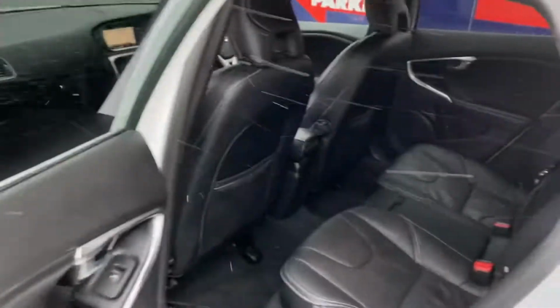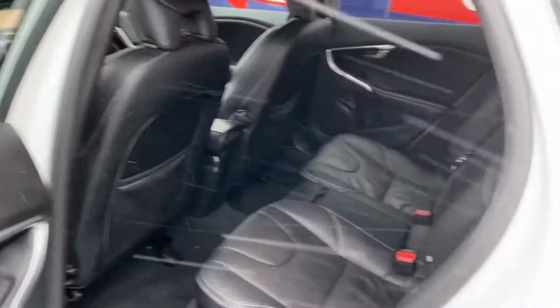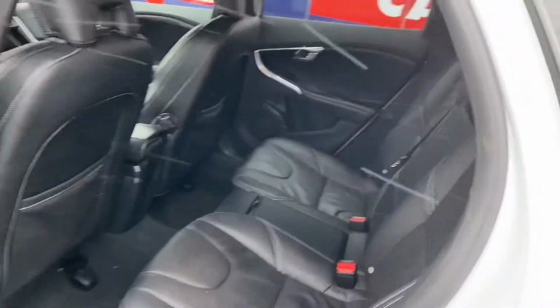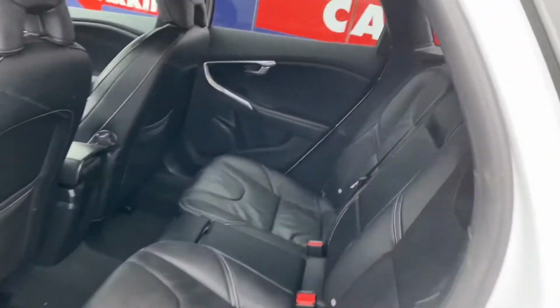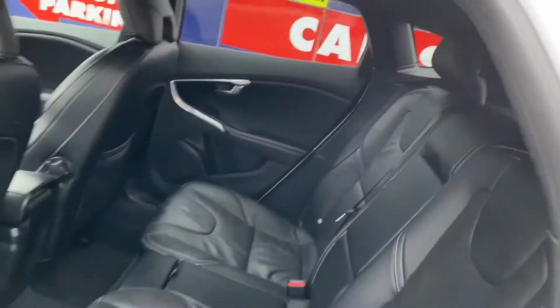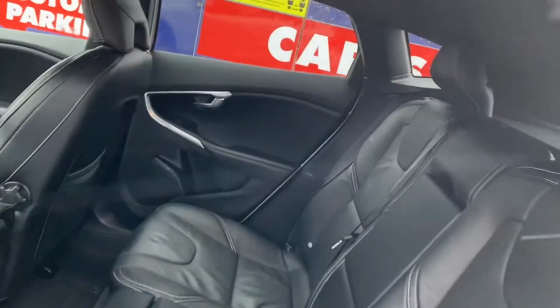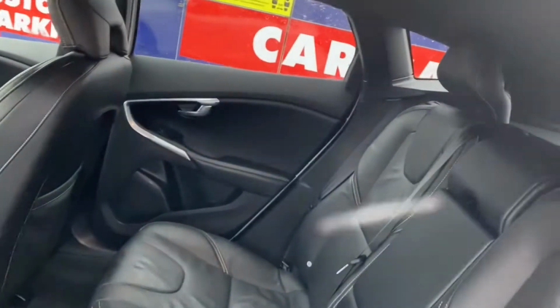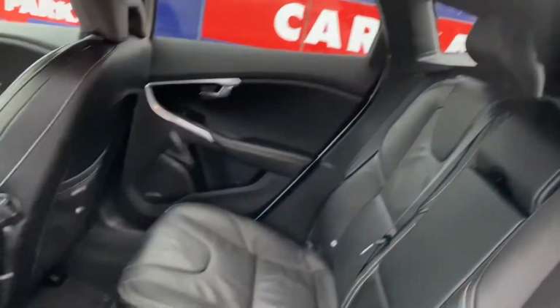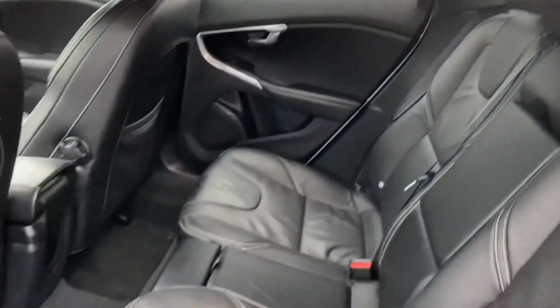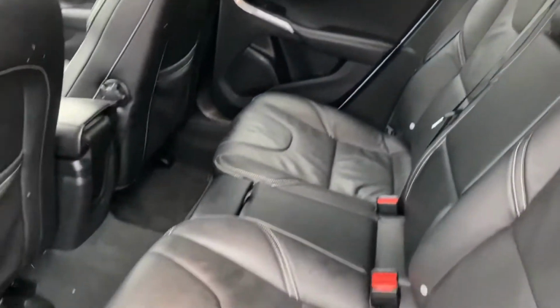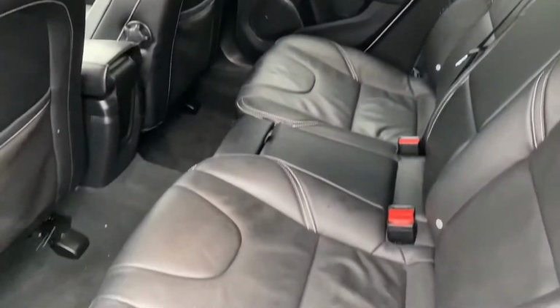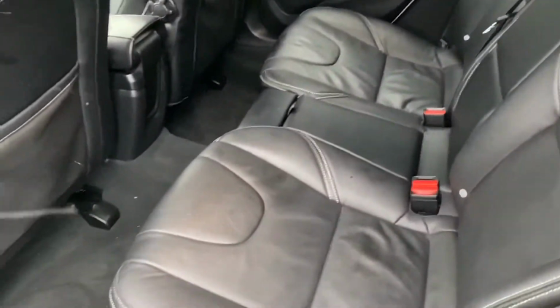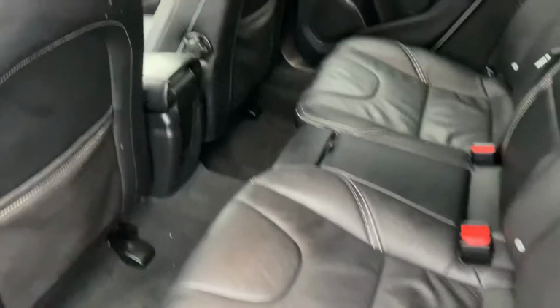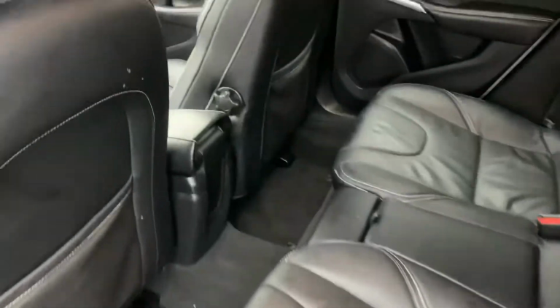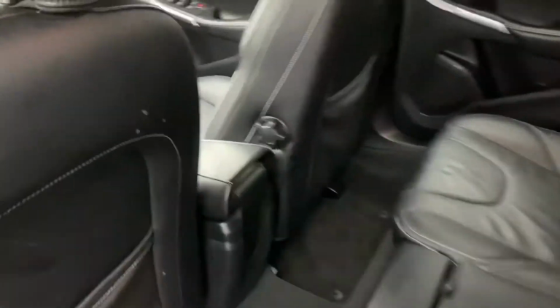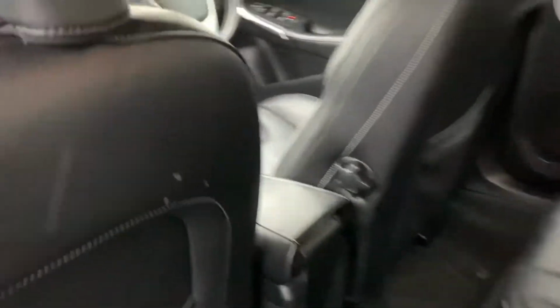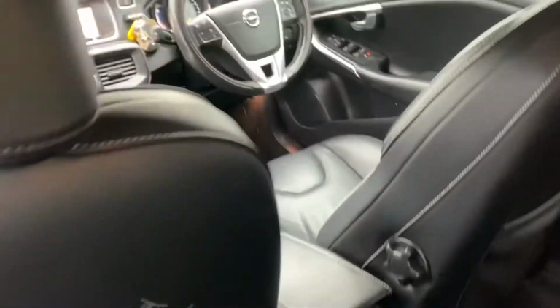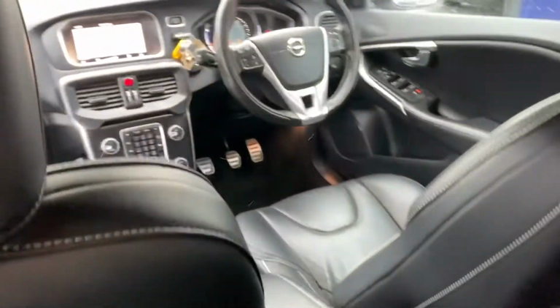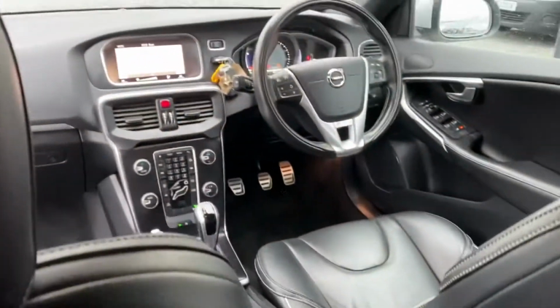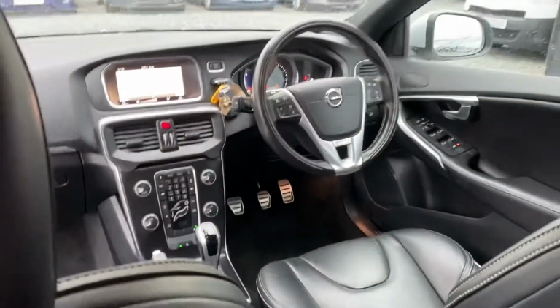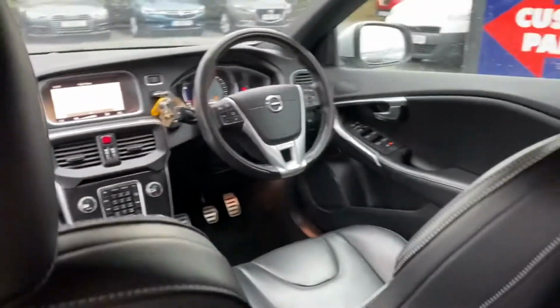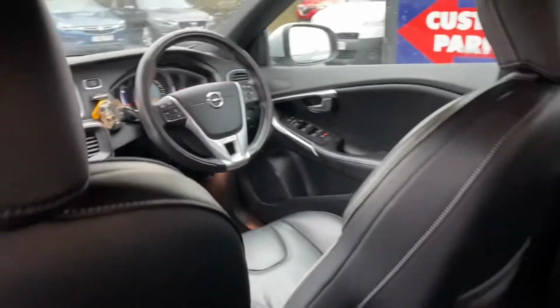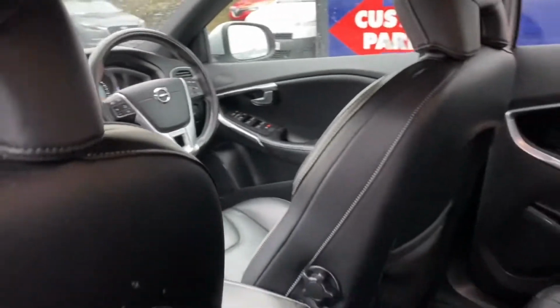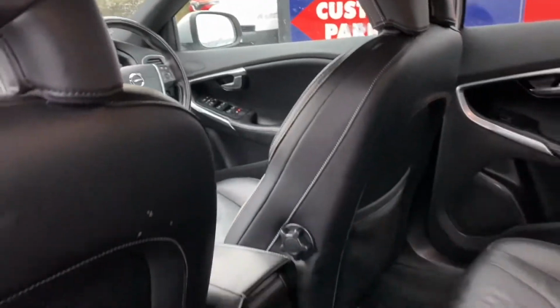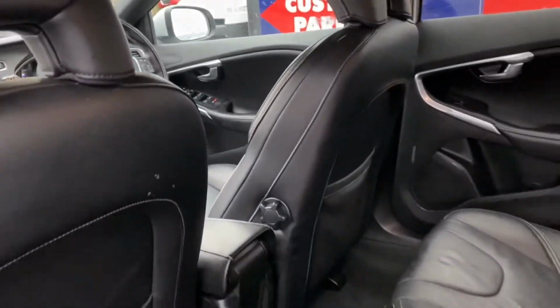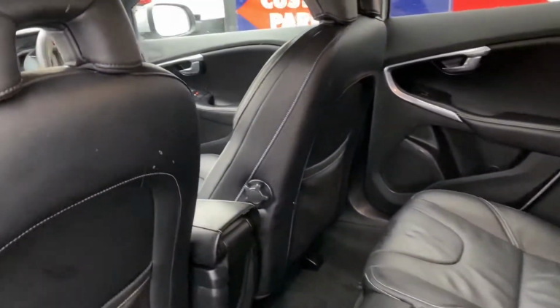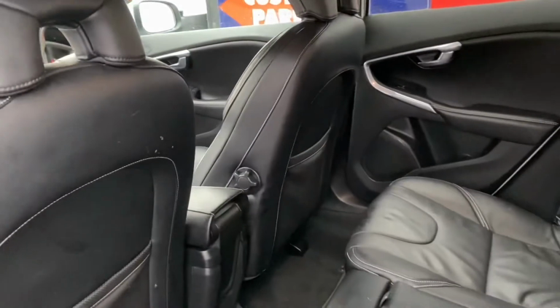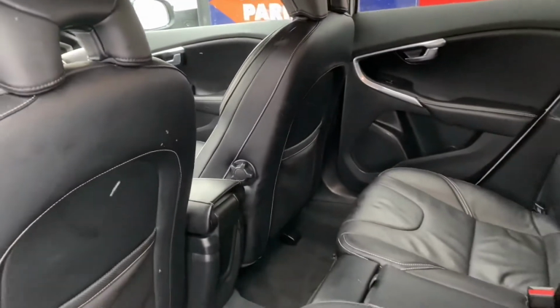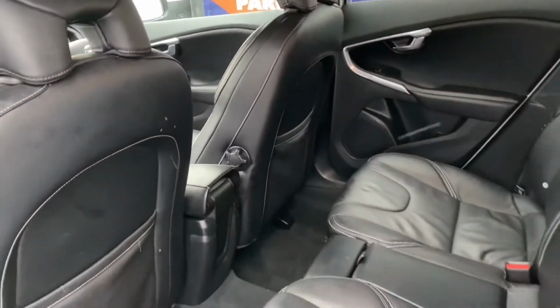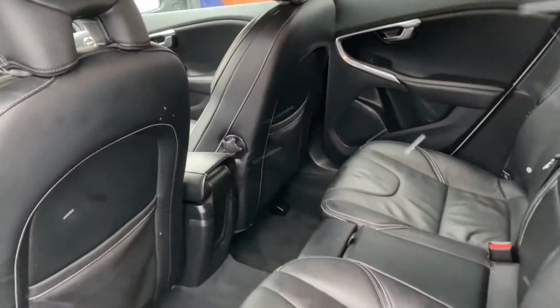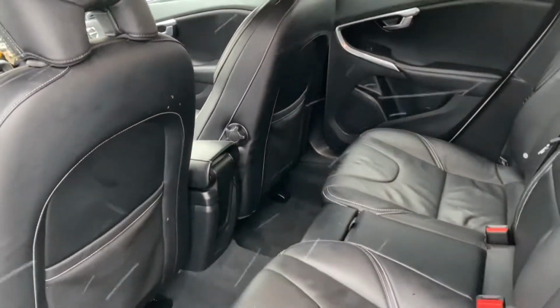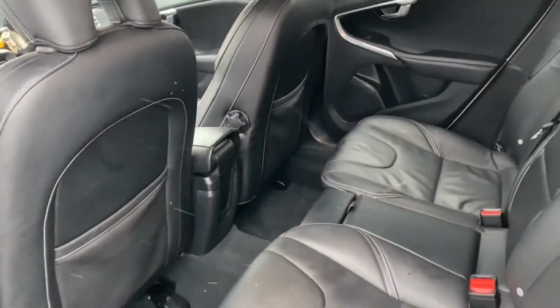Full spec and details will be on our webpage, www.chondrancars.ie. The price of this vehicle does include VRT, Vehicle Registration Tax.